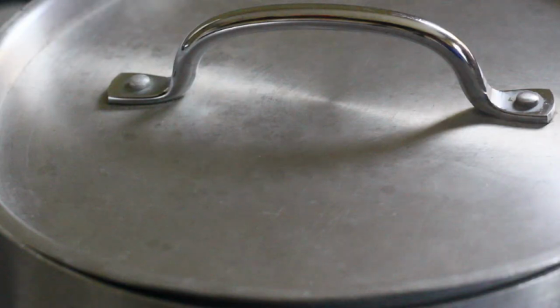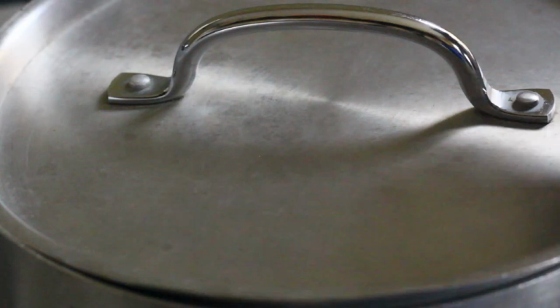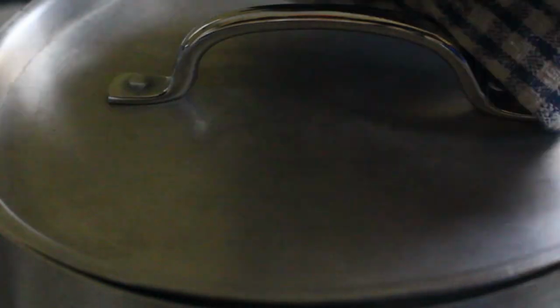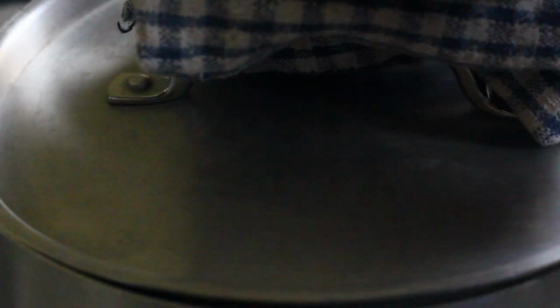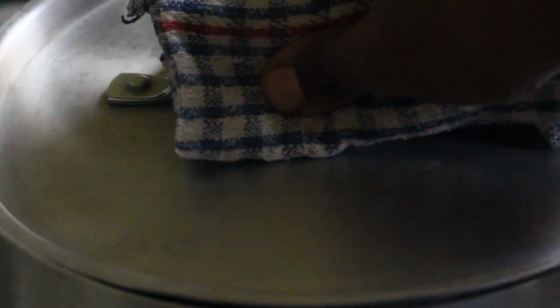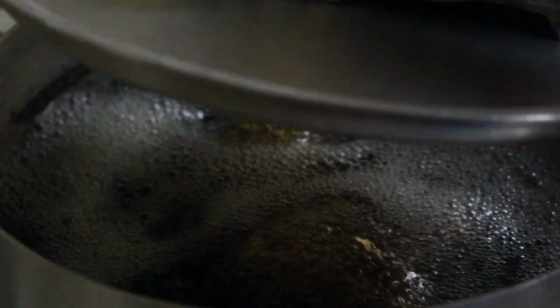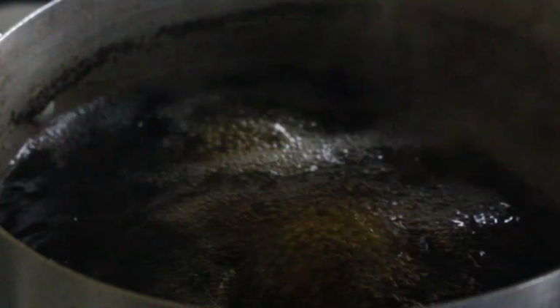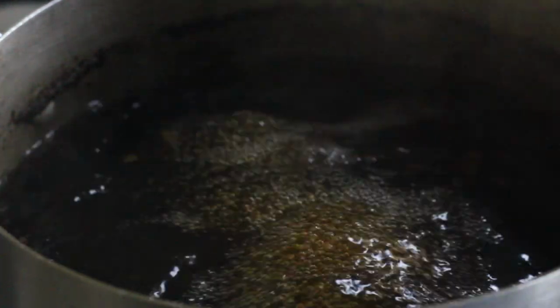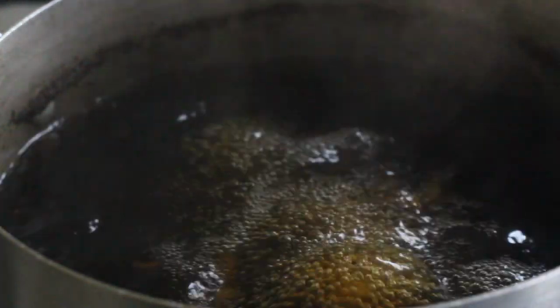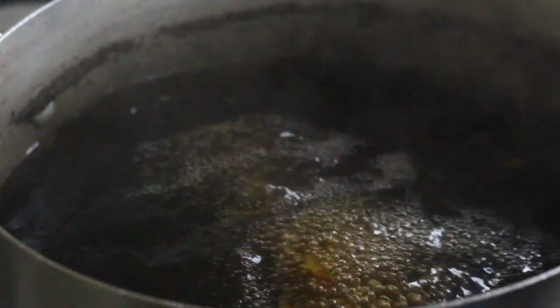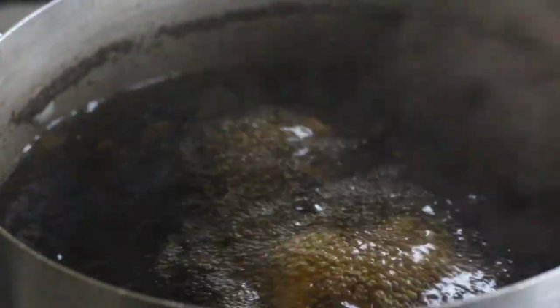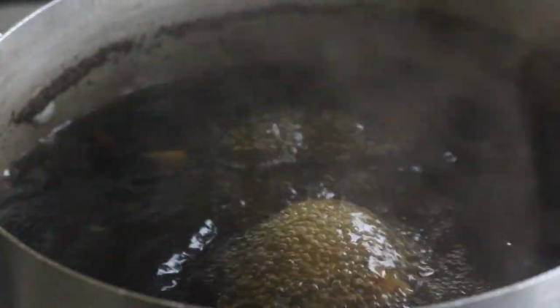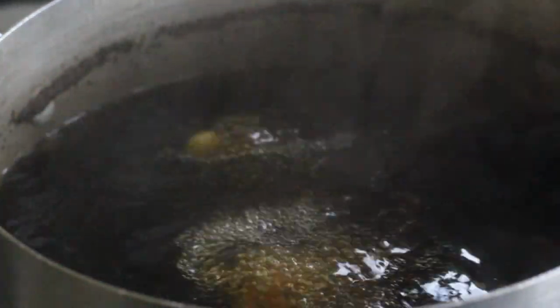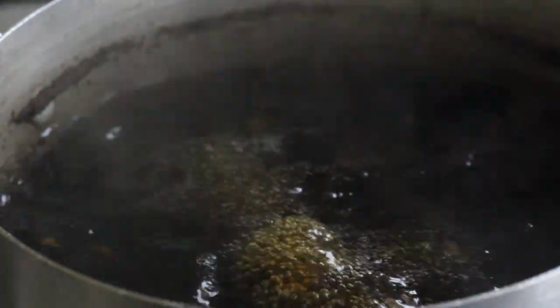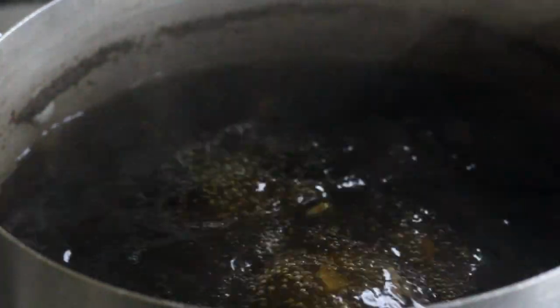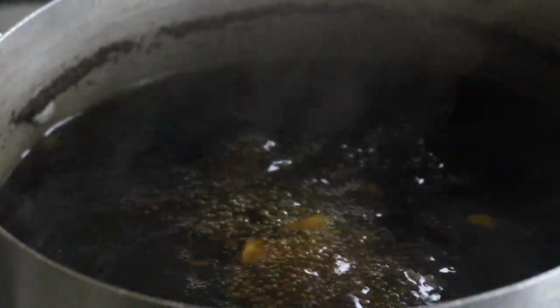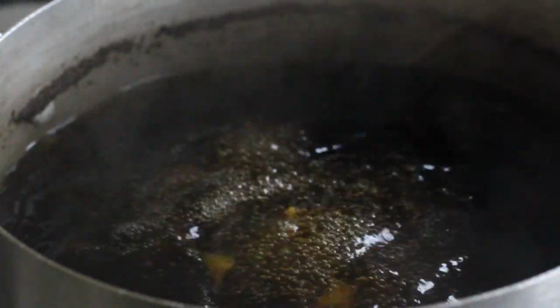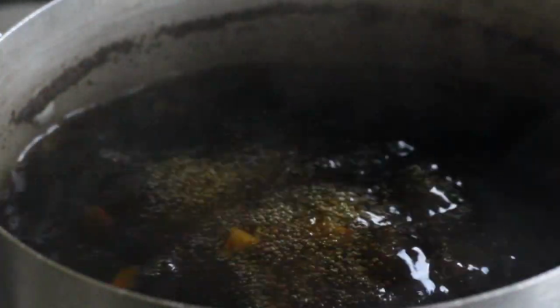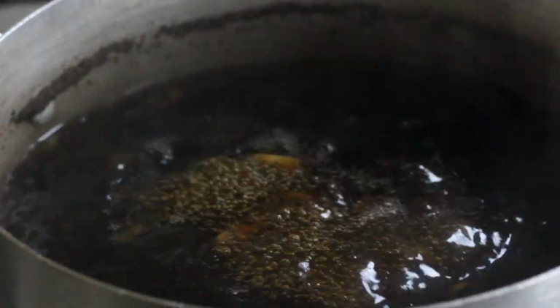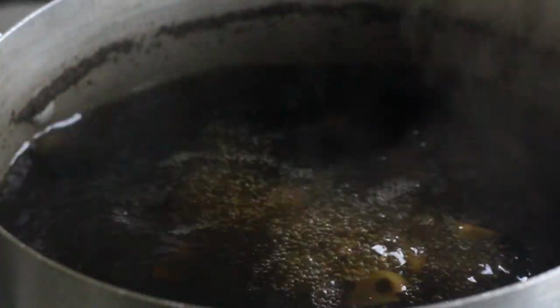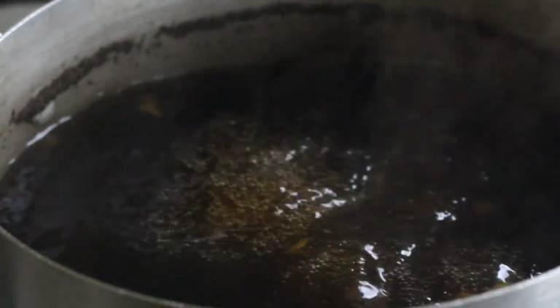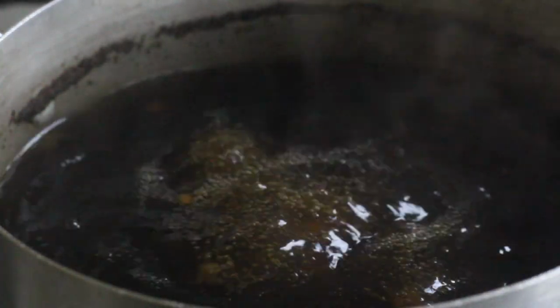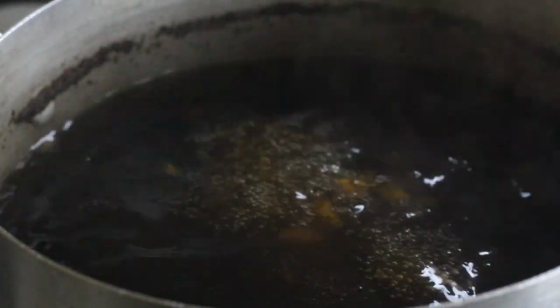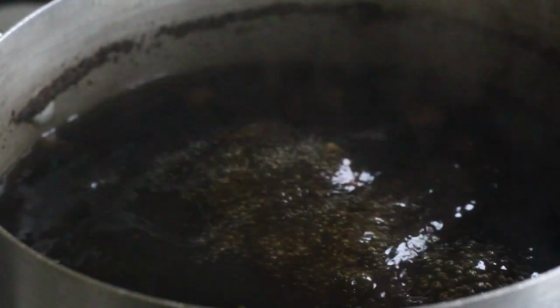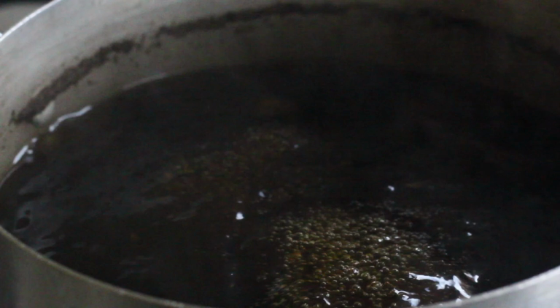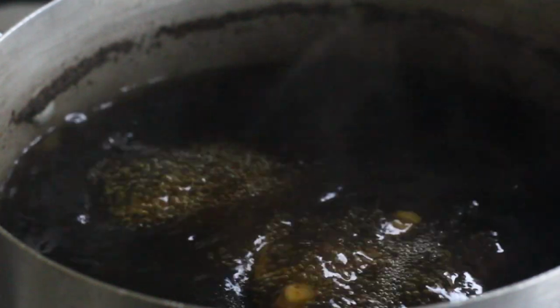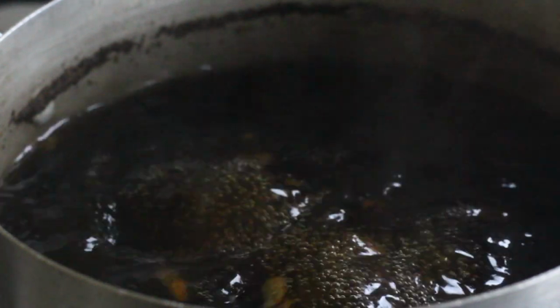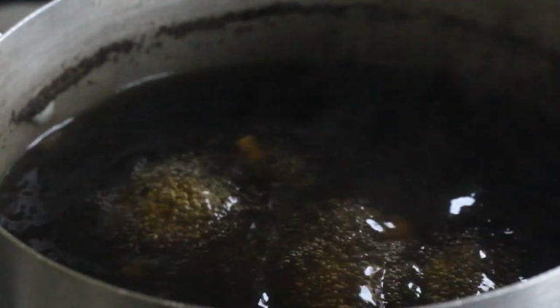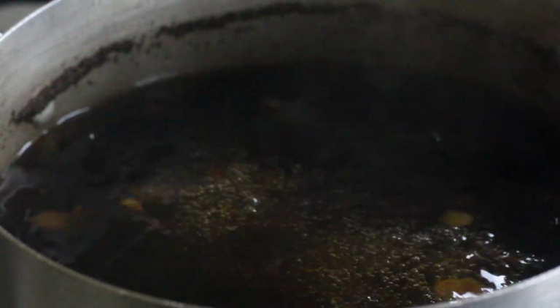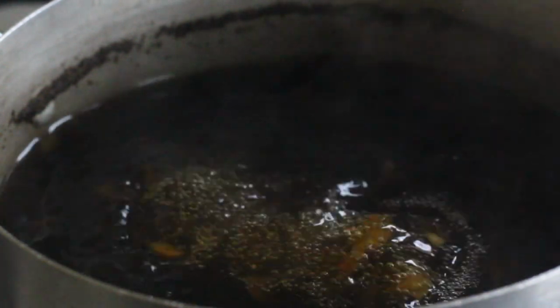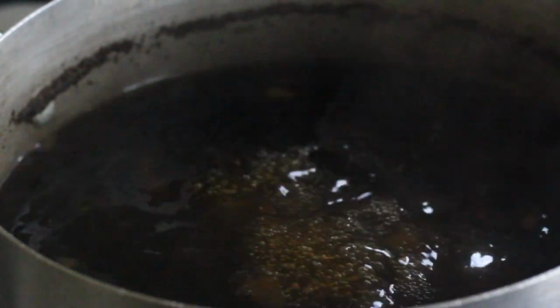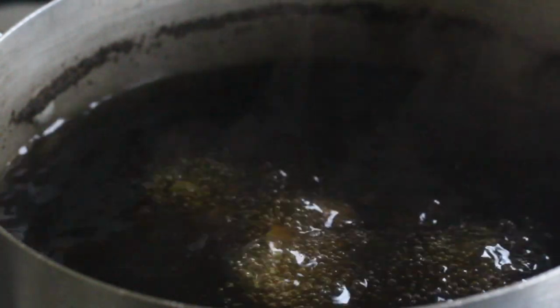At this point our water has boiled and it's releasing a very fragrant aroma. We are now going to add our washed flowers.